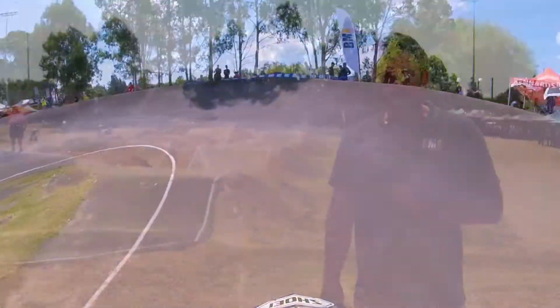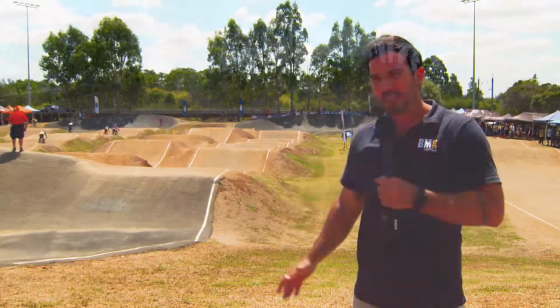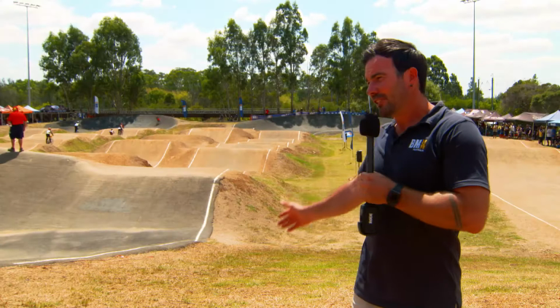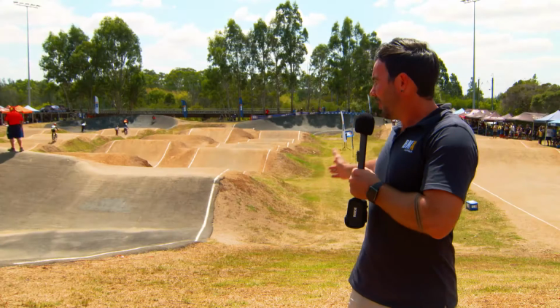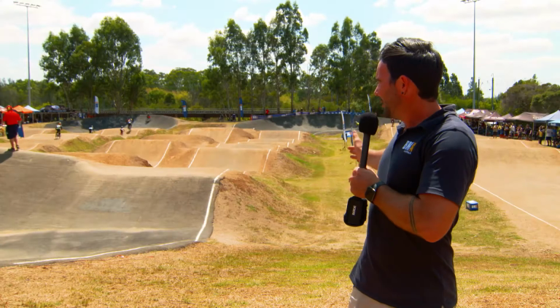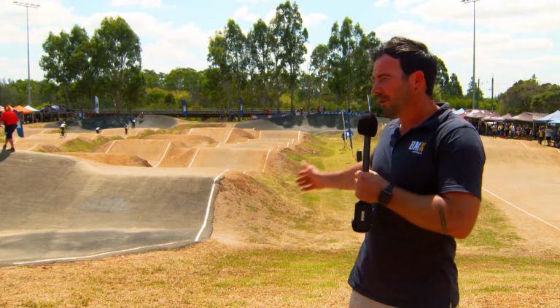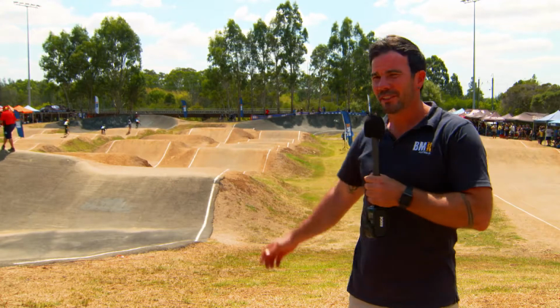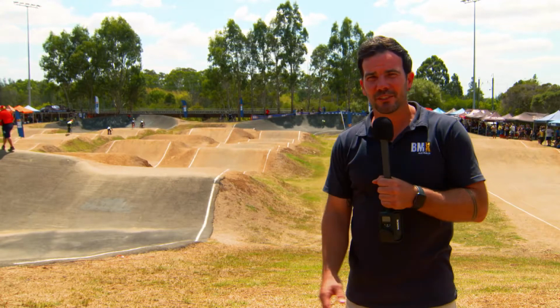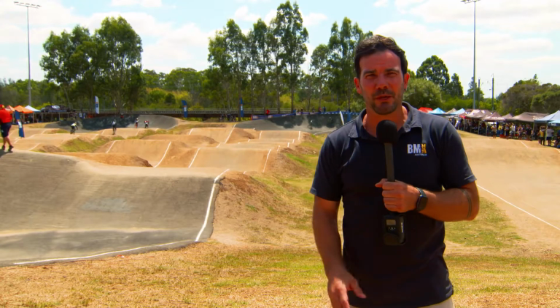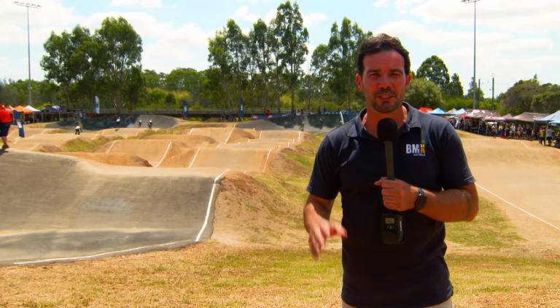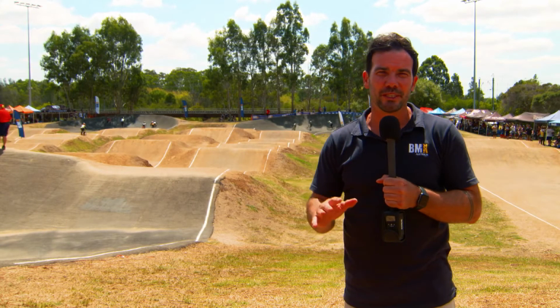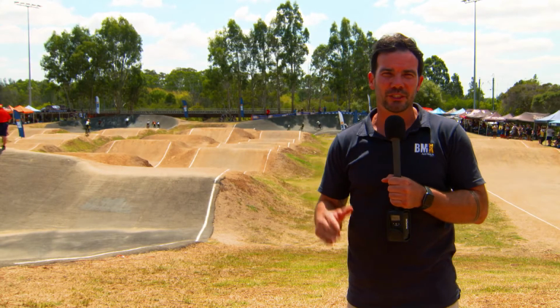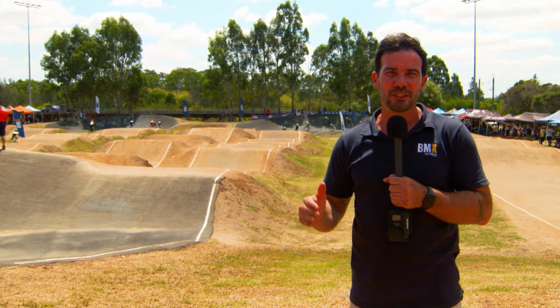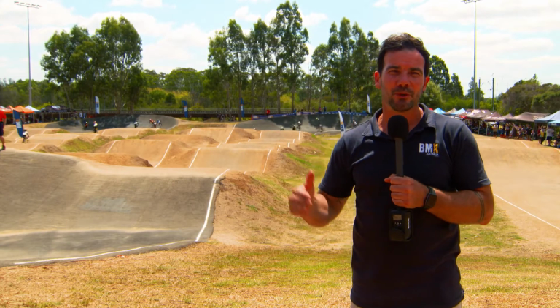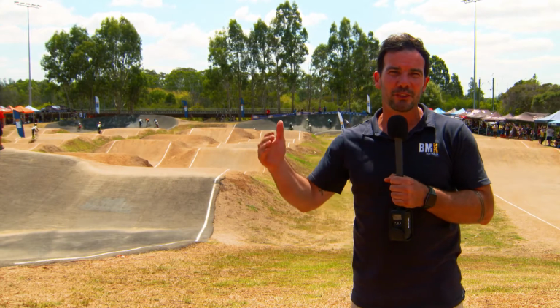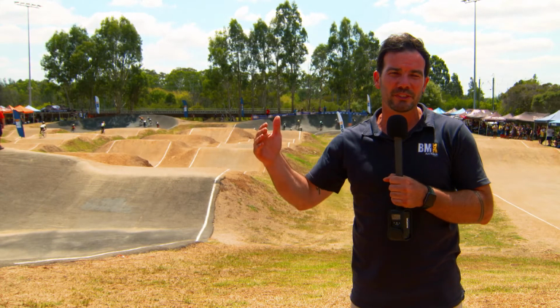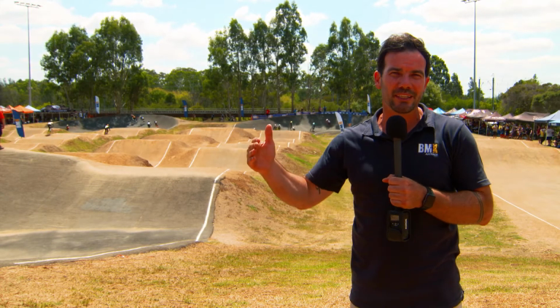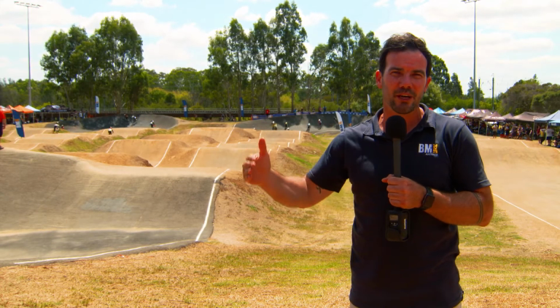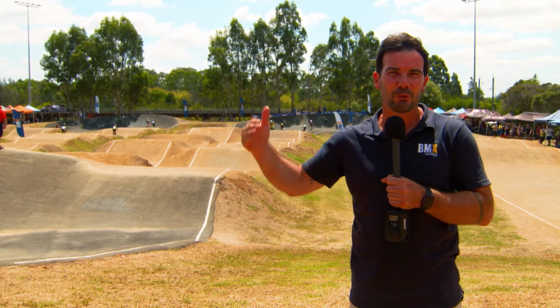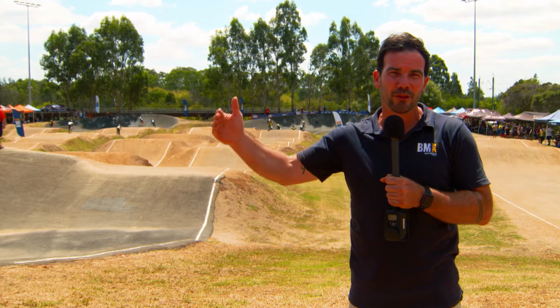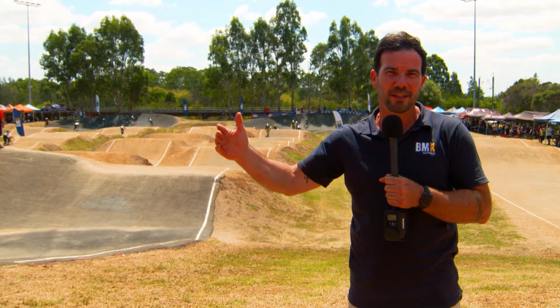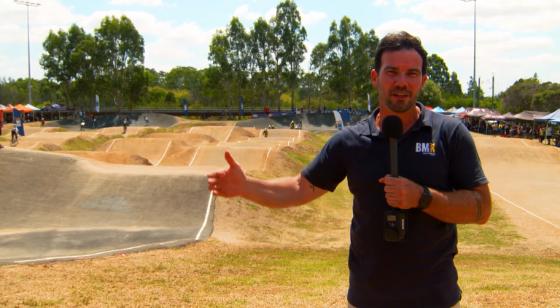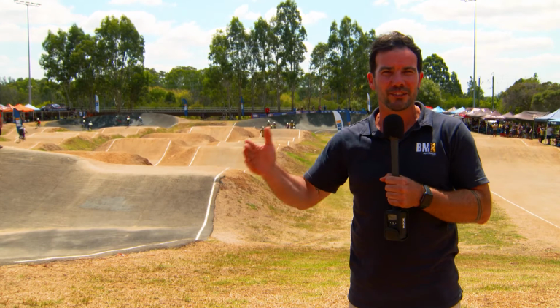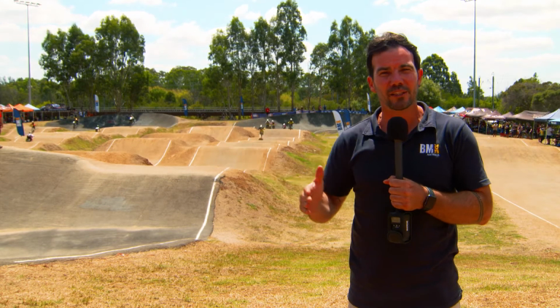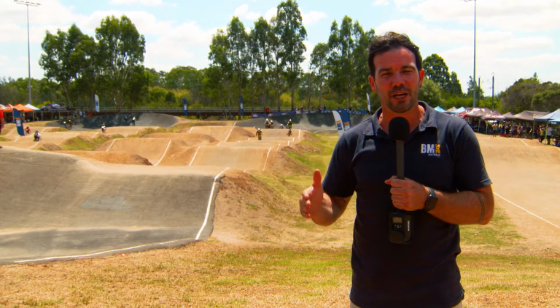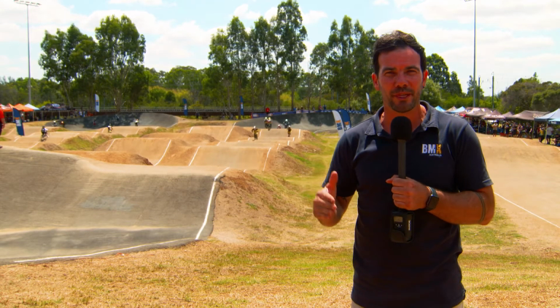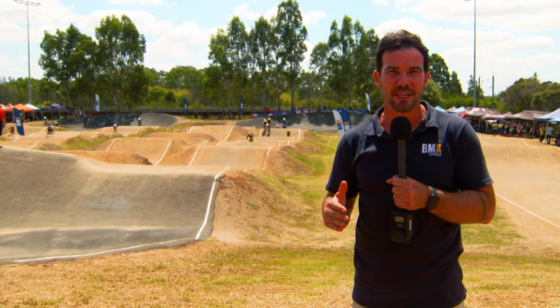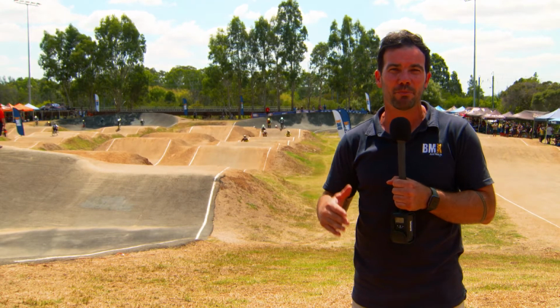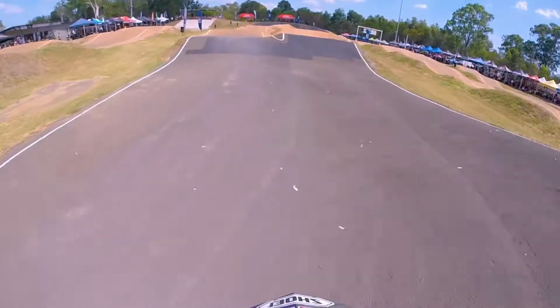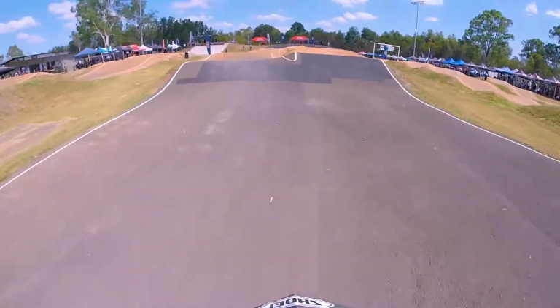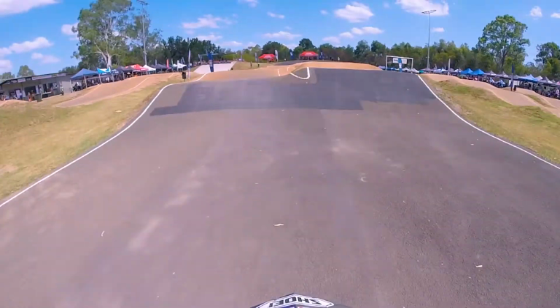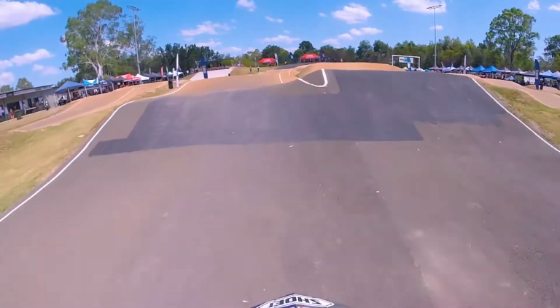As you'll see behind me, we've got the second straight which is split. Championship riders — the elite riders — will be on the right hand side, challenge riders will be on the left. Both straights are very technical.